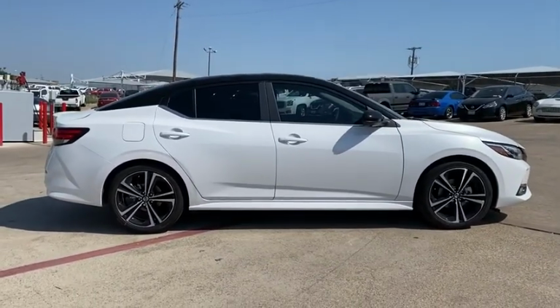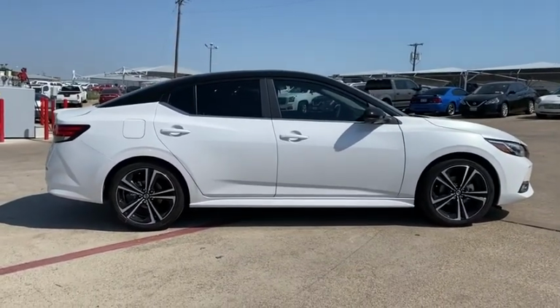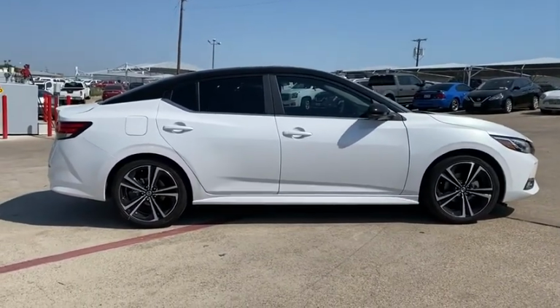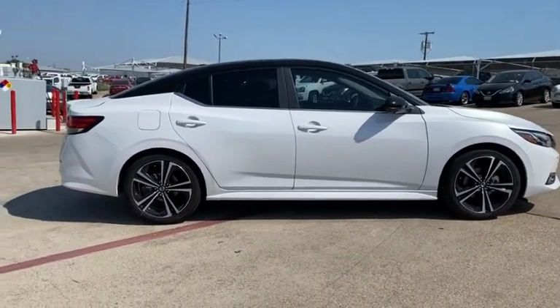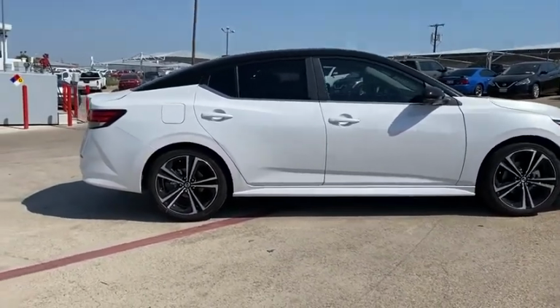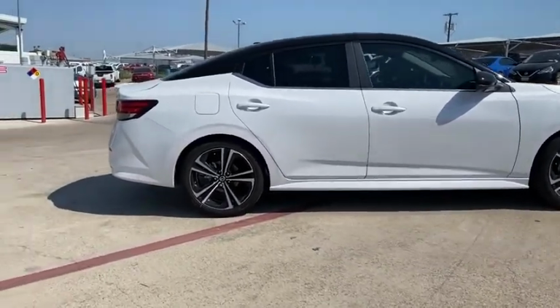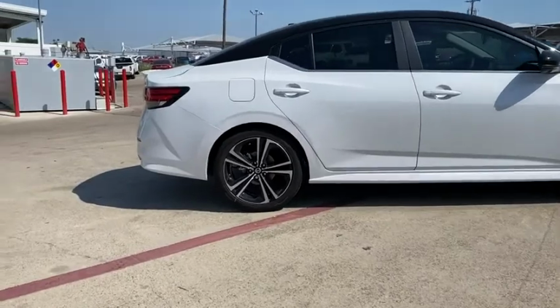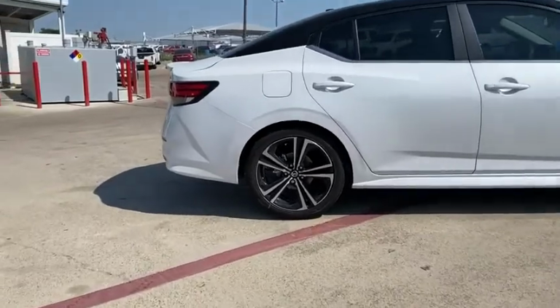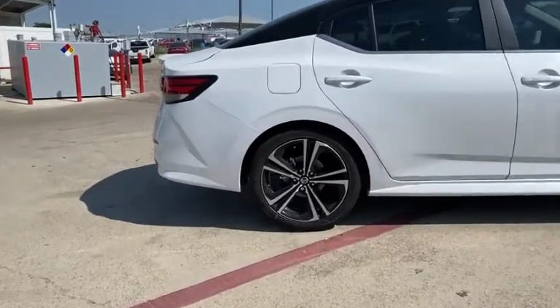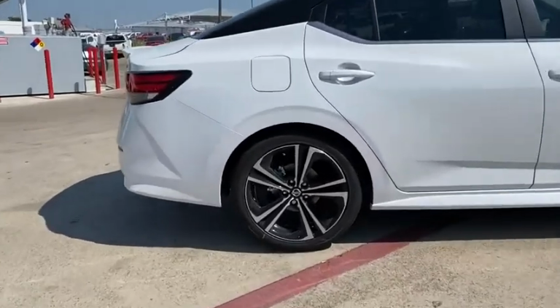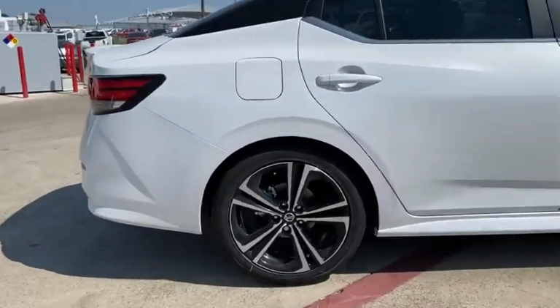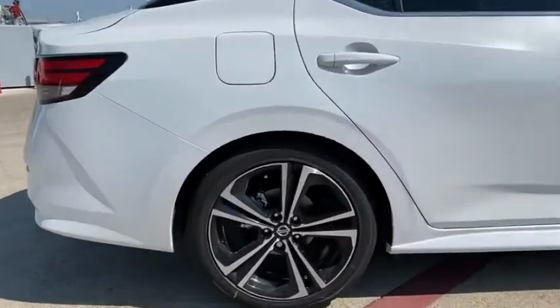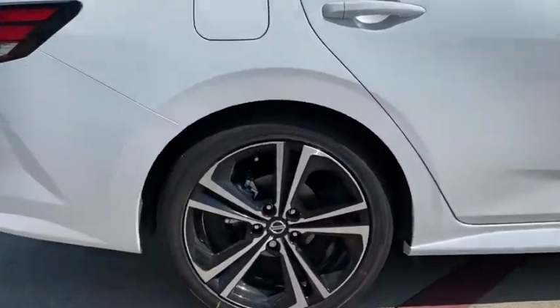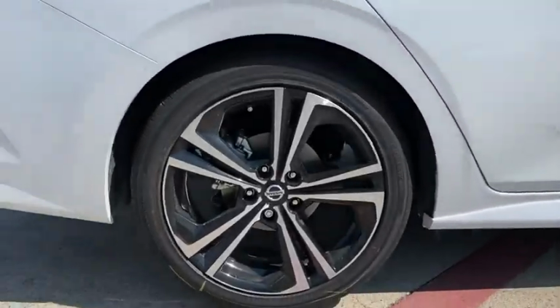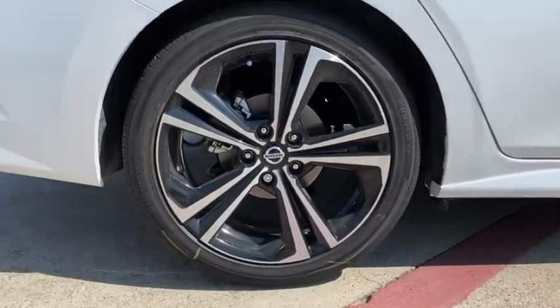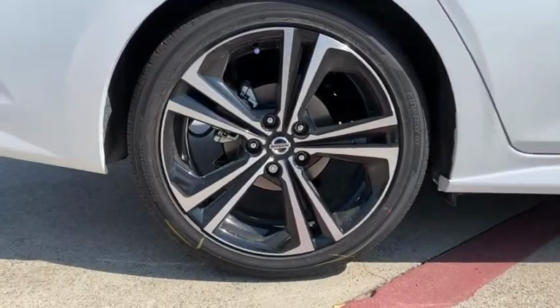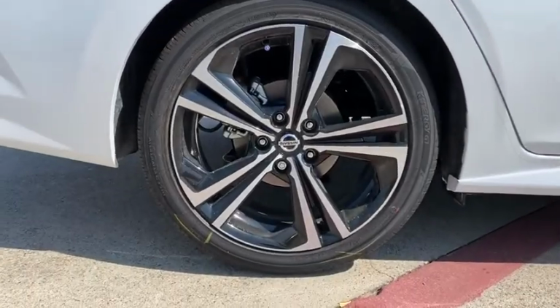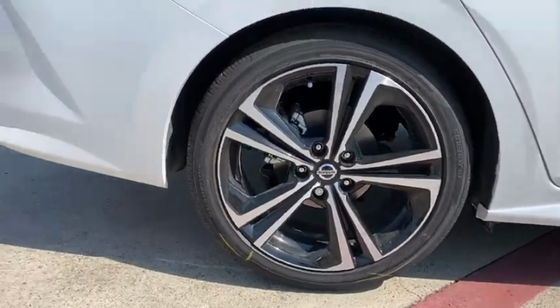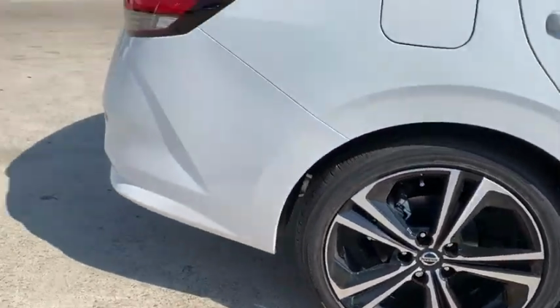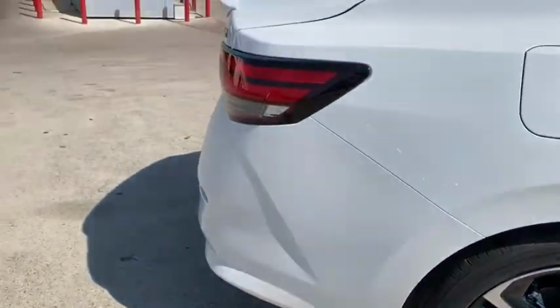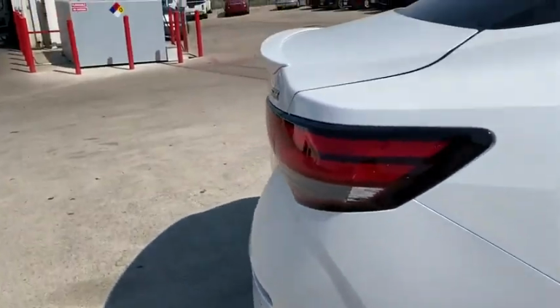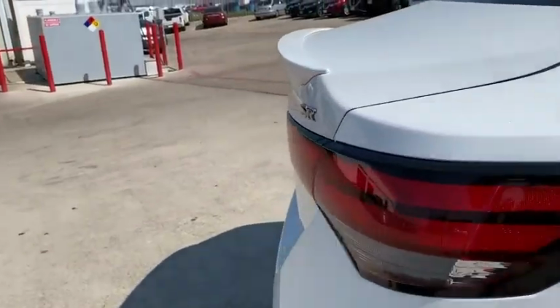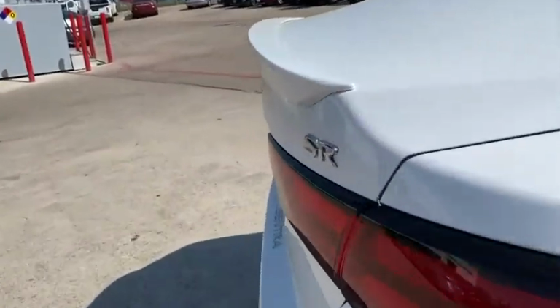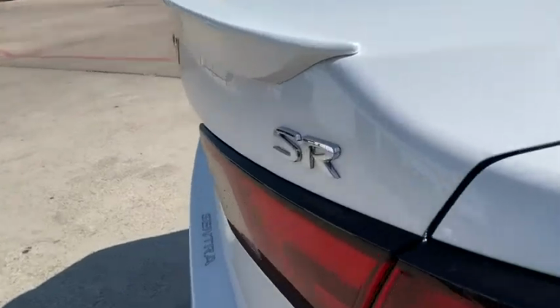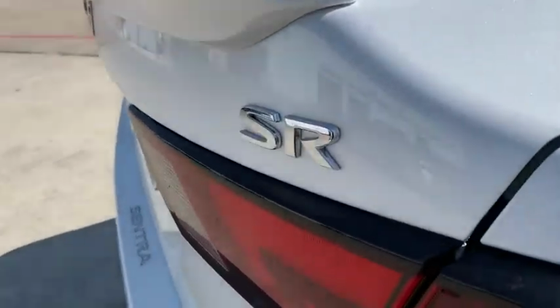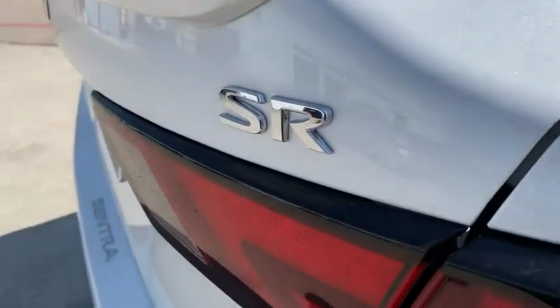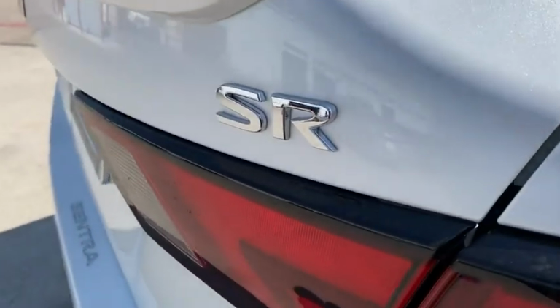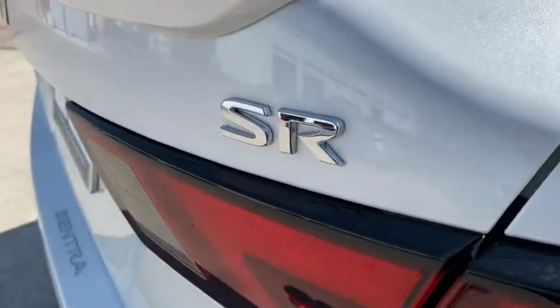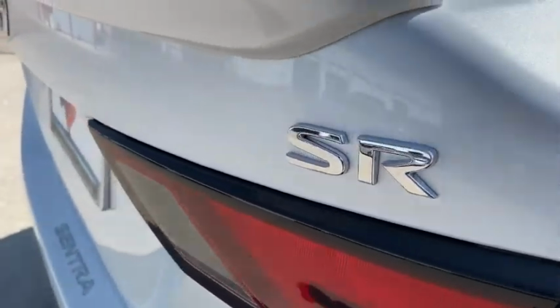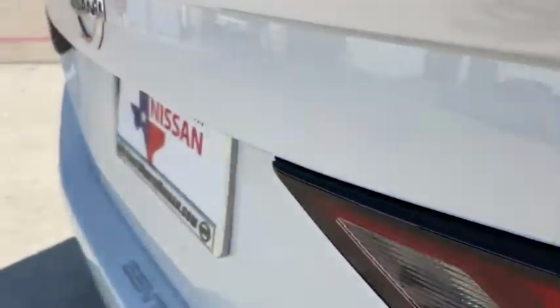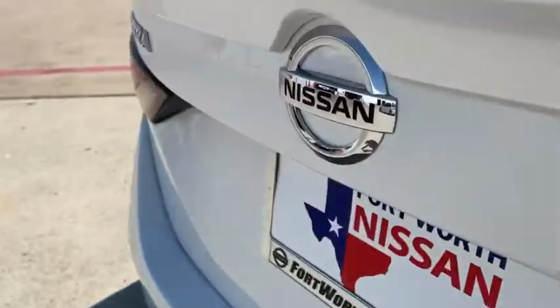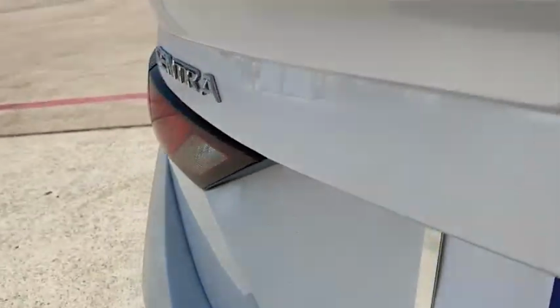Rear window defroster, power windows, brake assist, panic alarm, overhead console, remote keyless entry, tachometer, tilt steering wheel, front reading lamp.